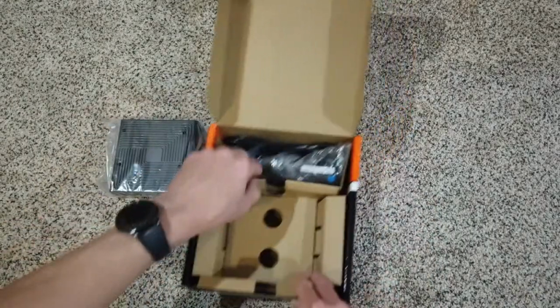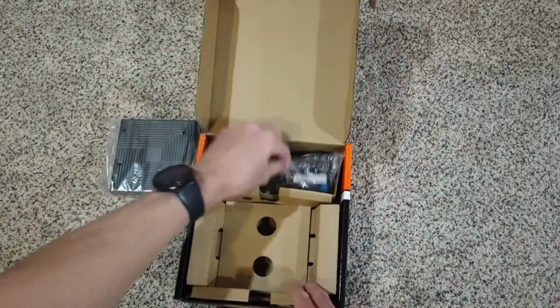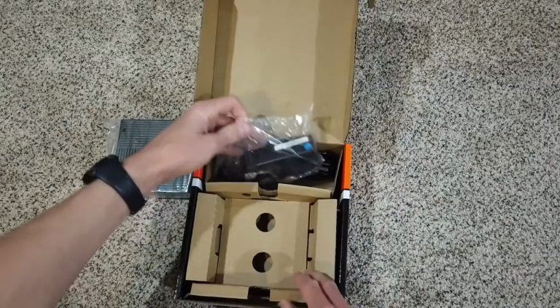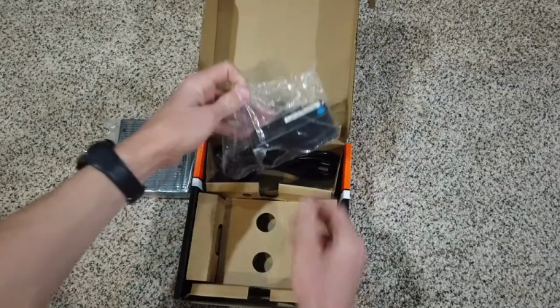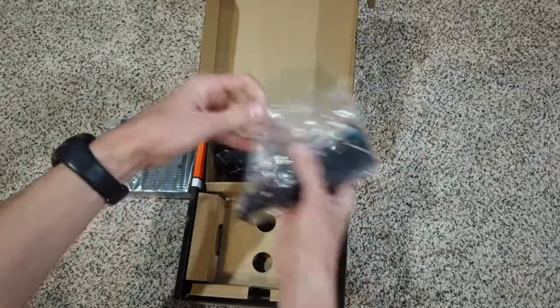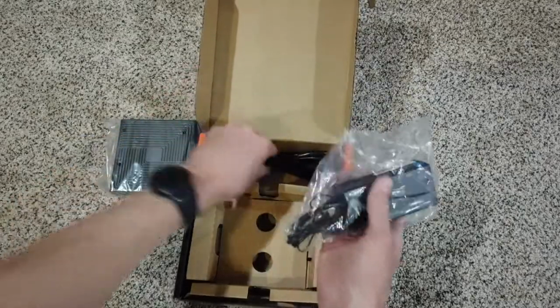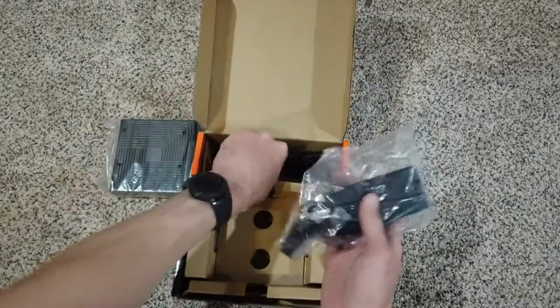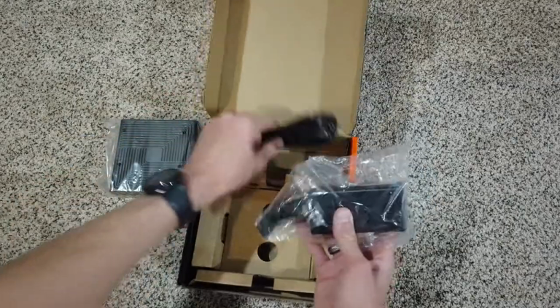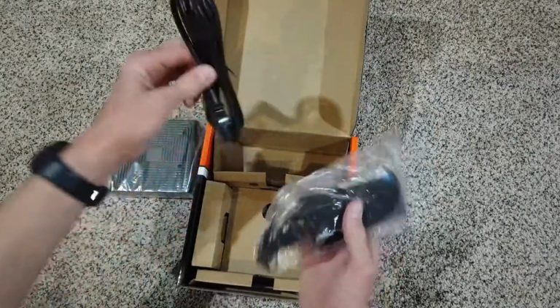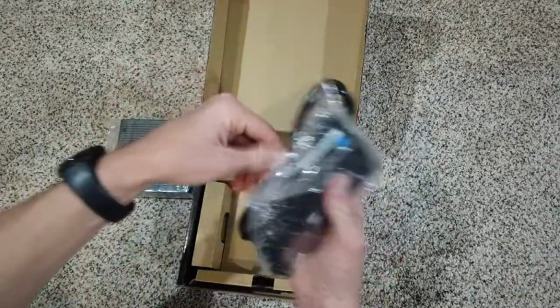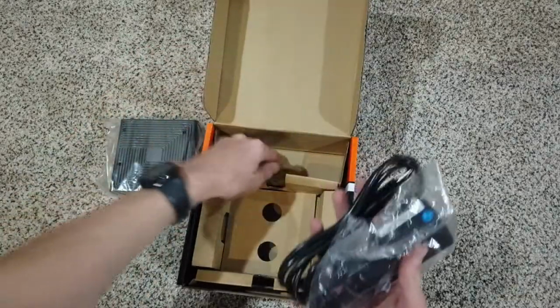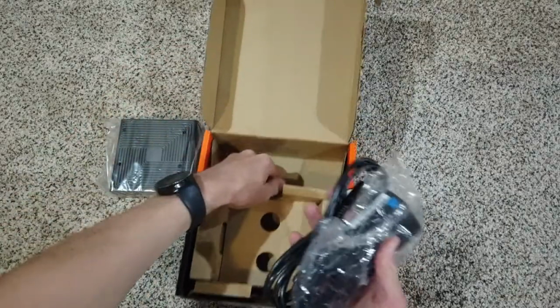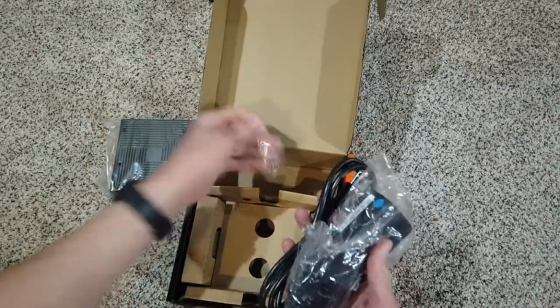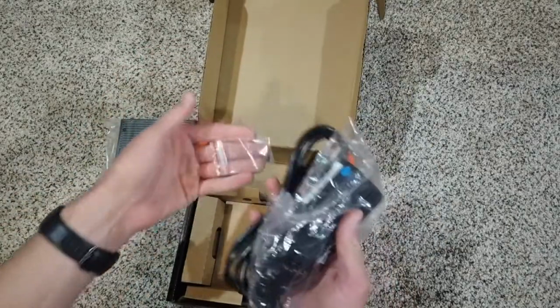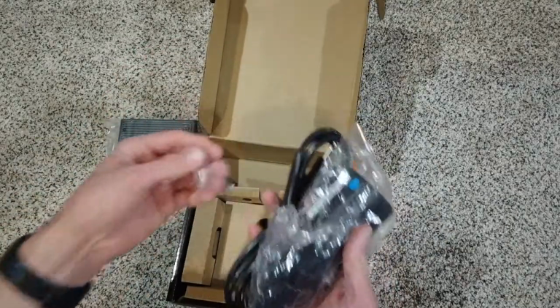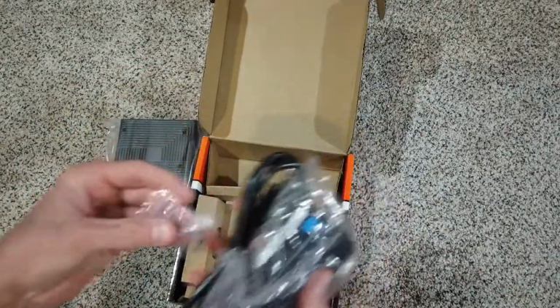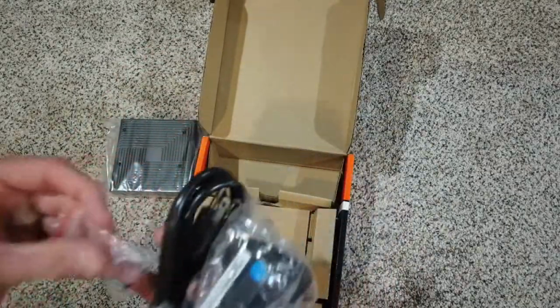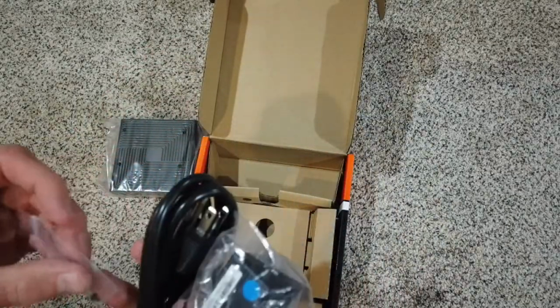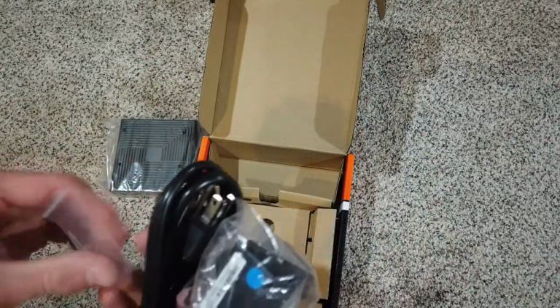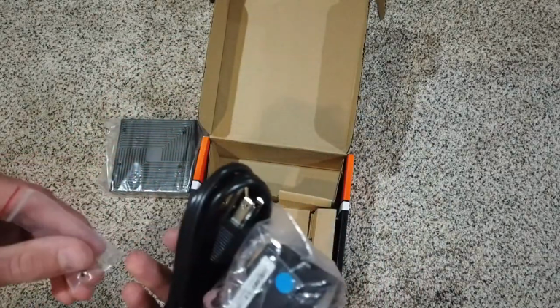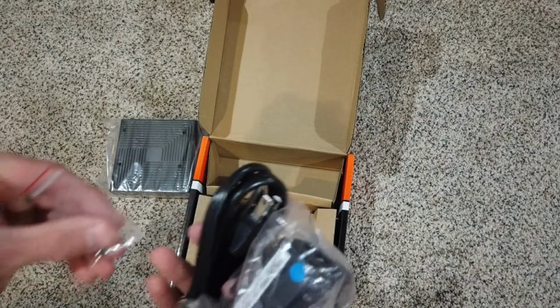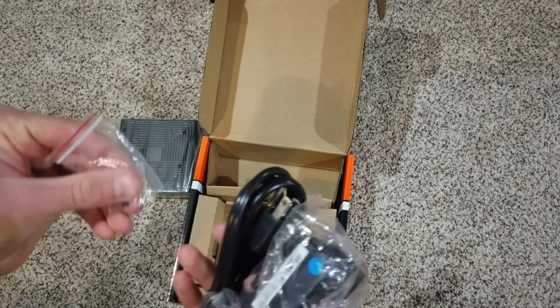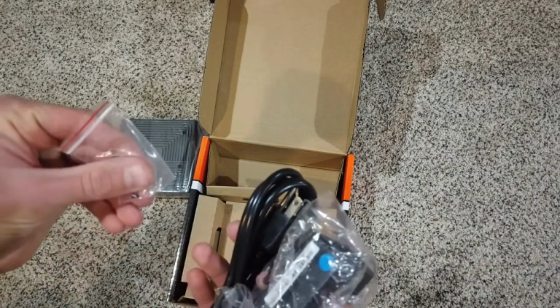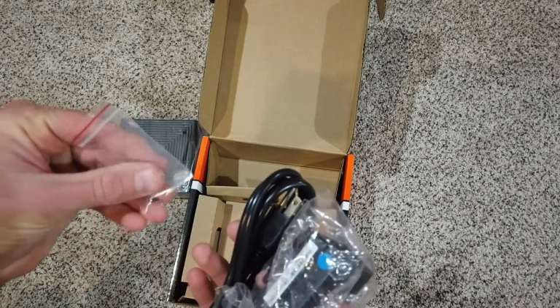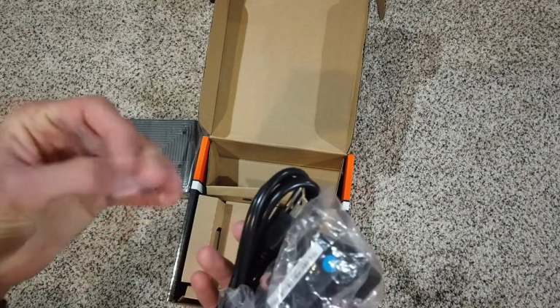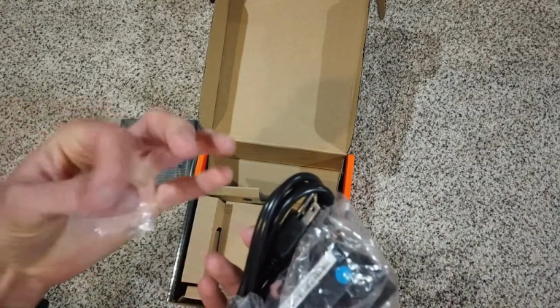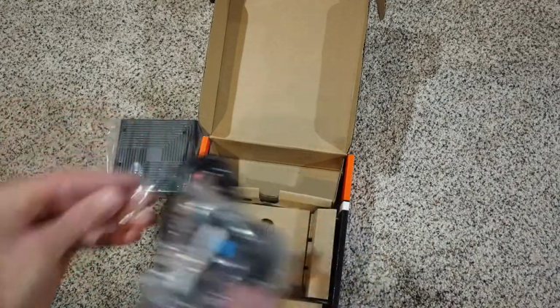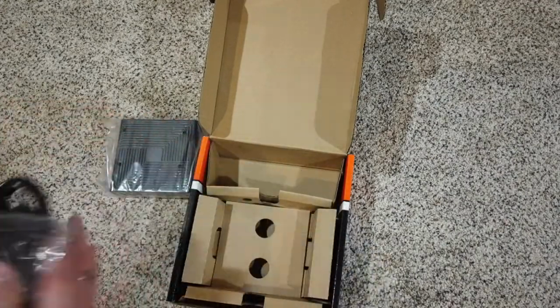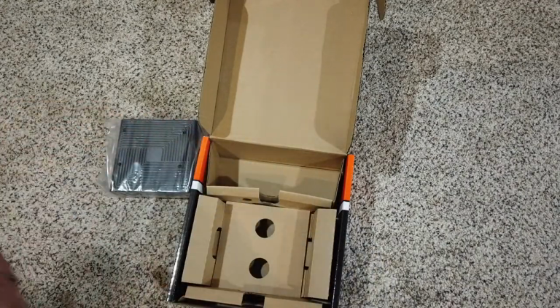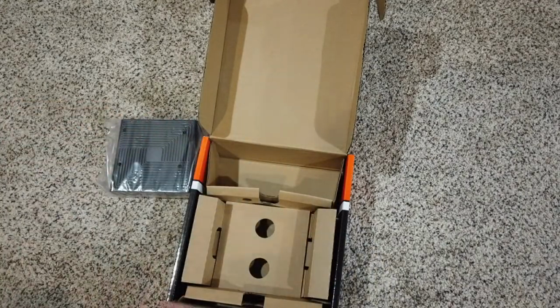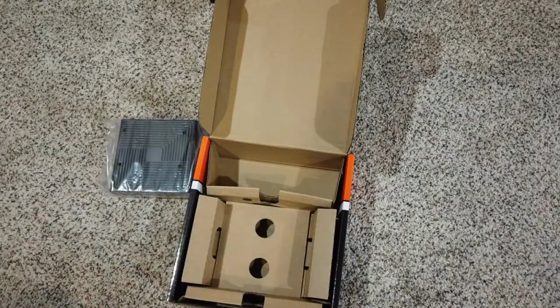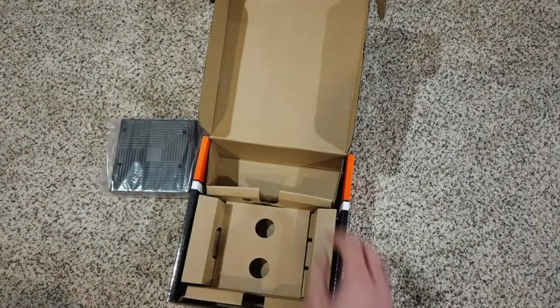Let's check for any other goodies inside — our power supply adapter. I believe this is a screw for special modules that we might be able to install.